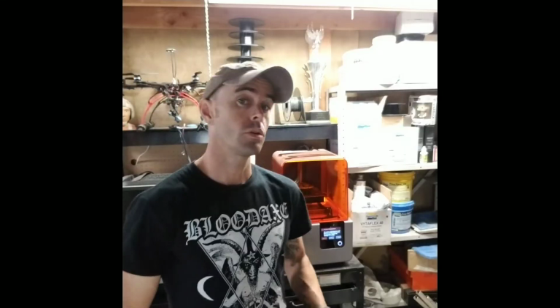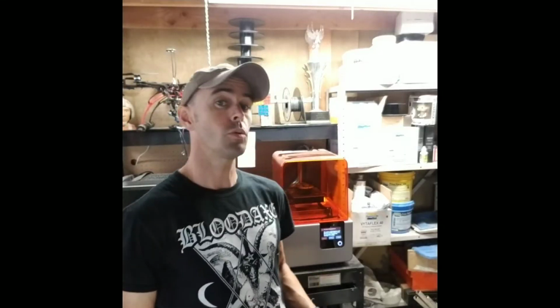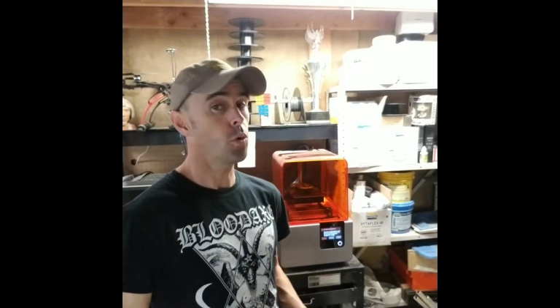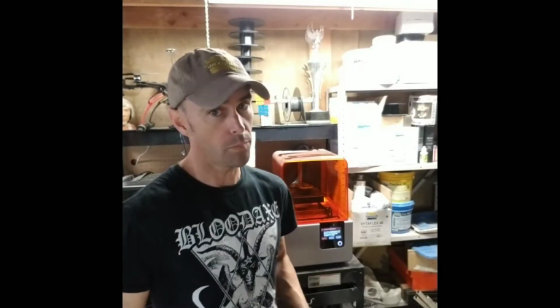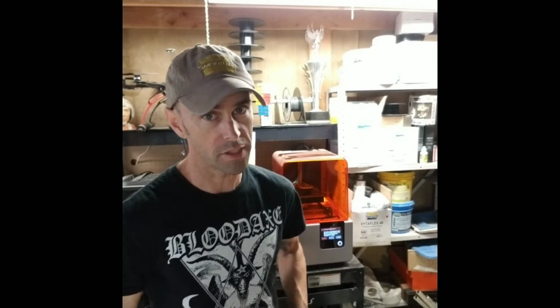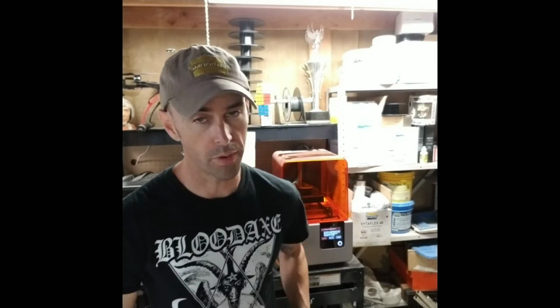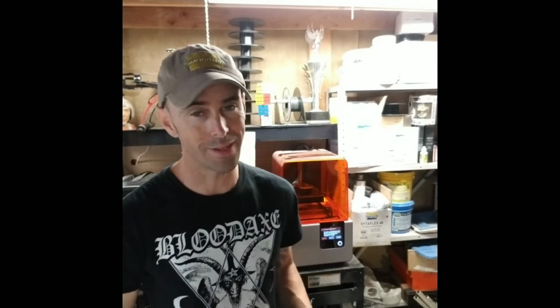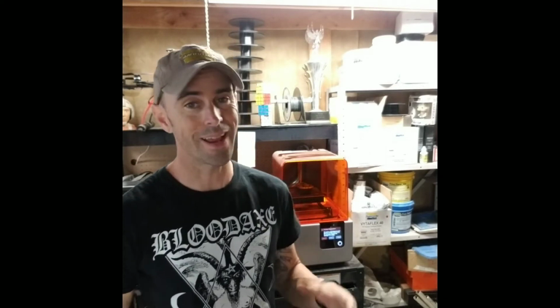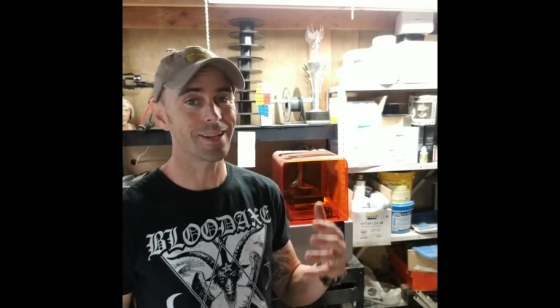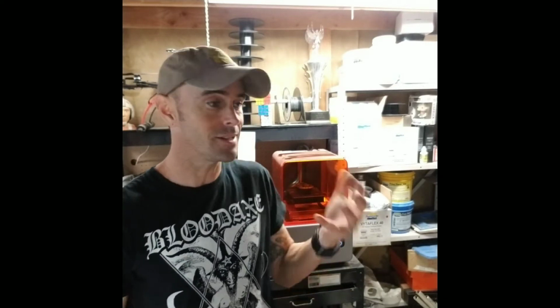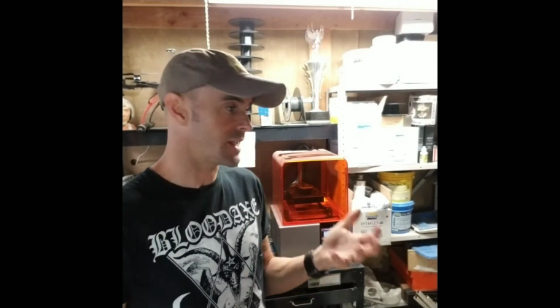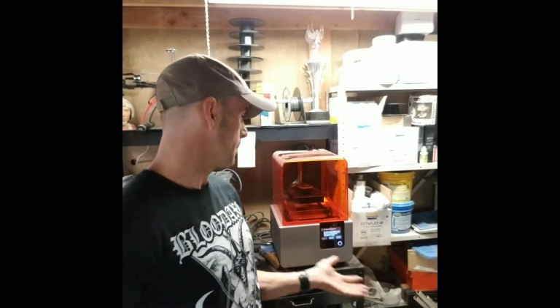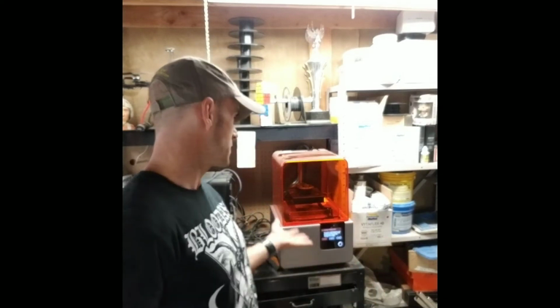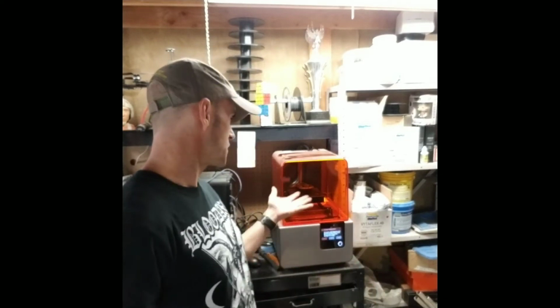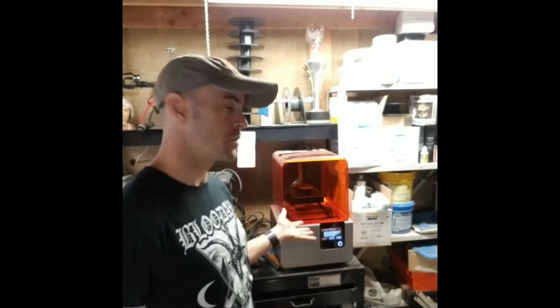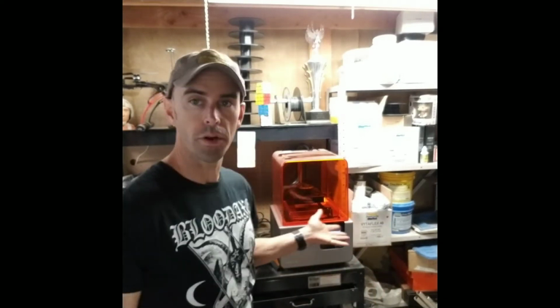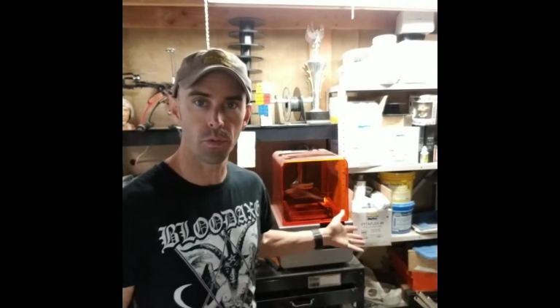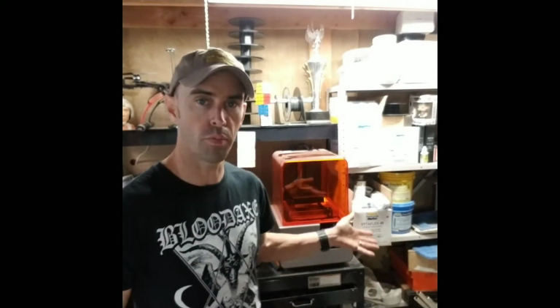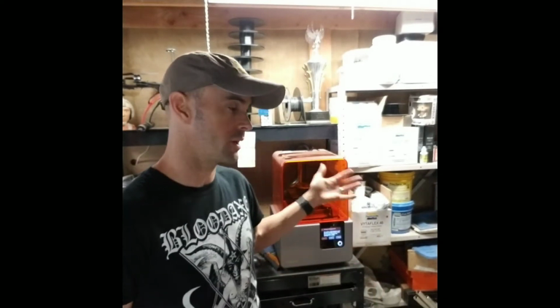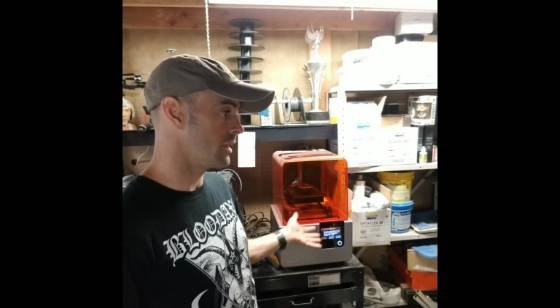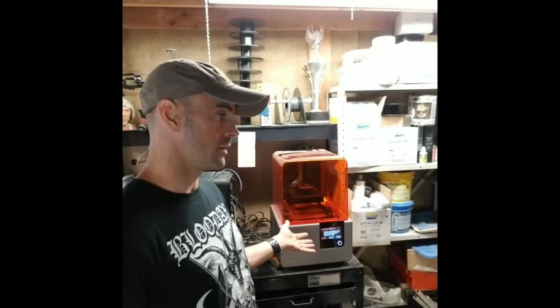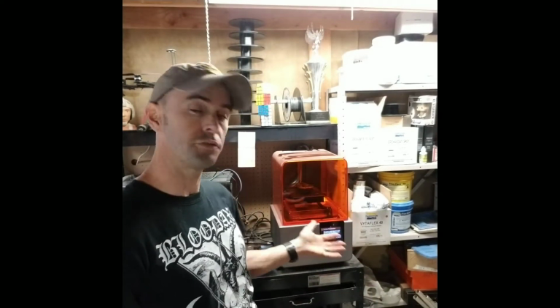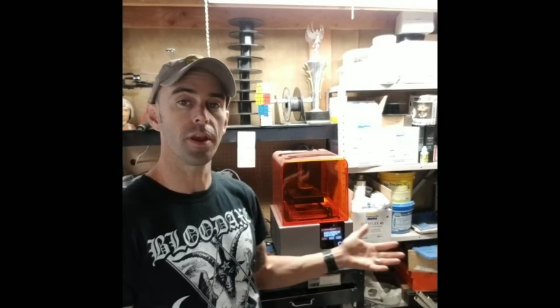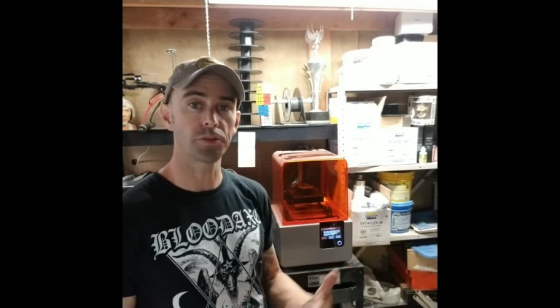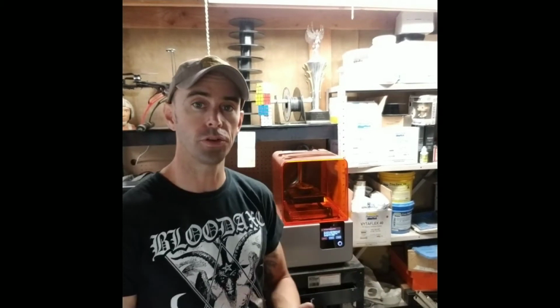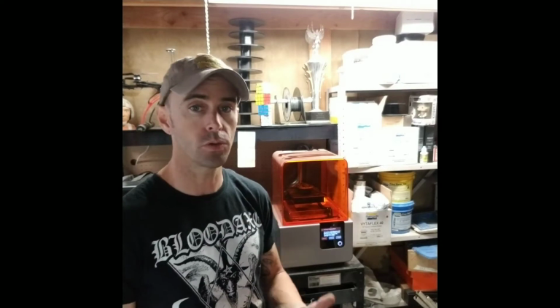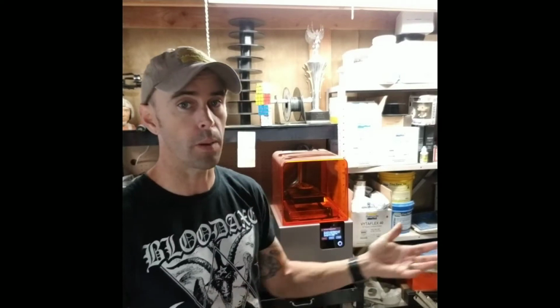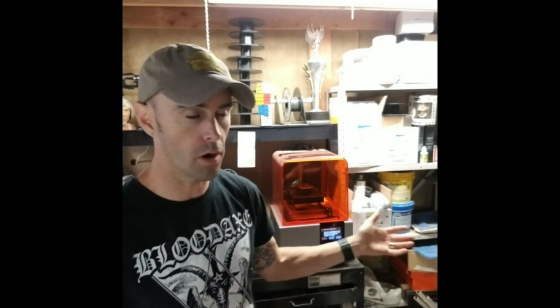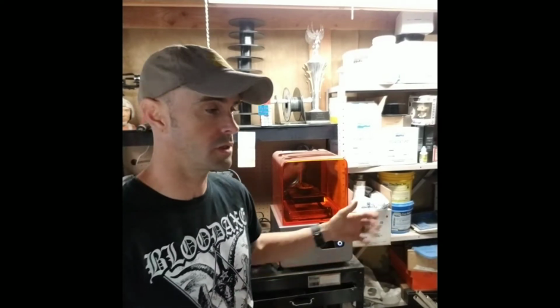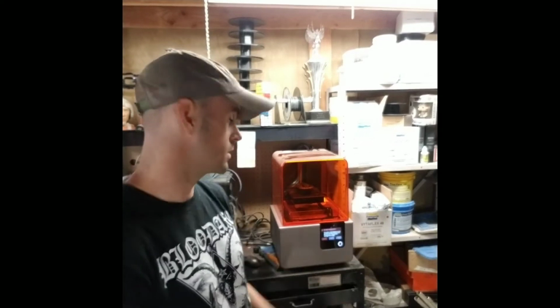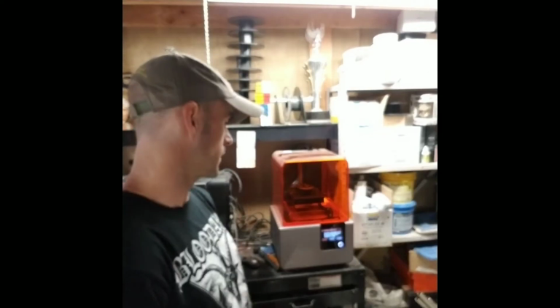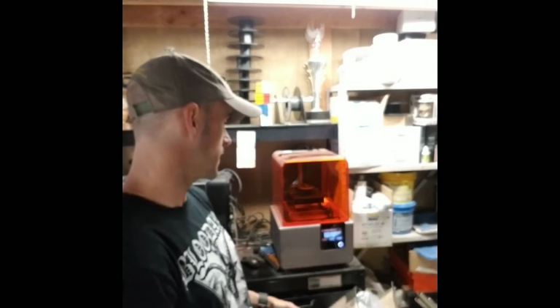What's cool about this printer is that it does stop — it doesn't just keep going and ruin the print. It gives you the option to swap your cartridges, as you can see.